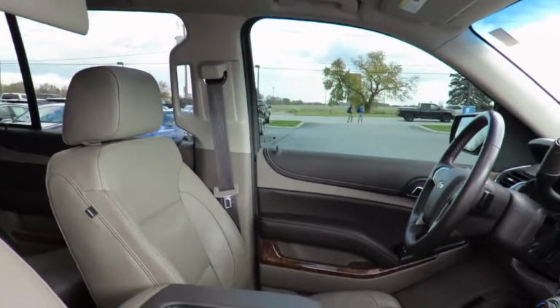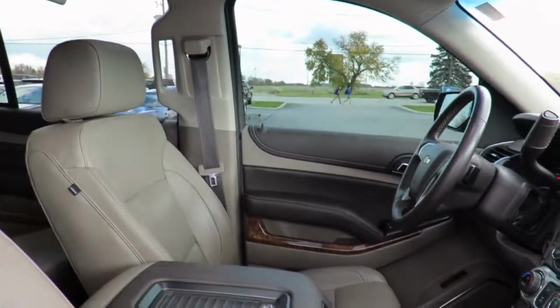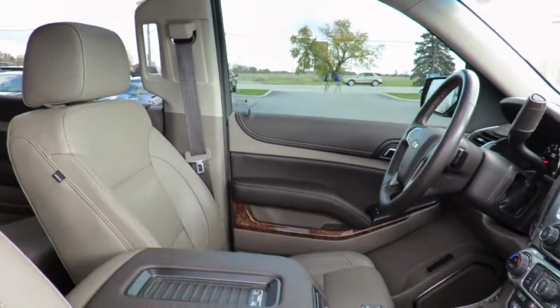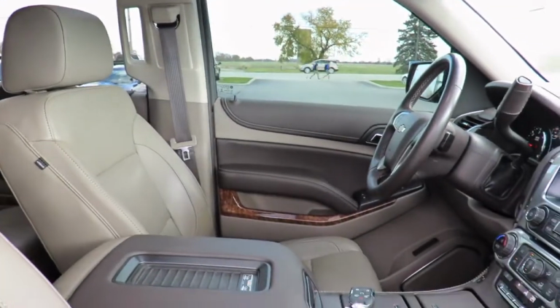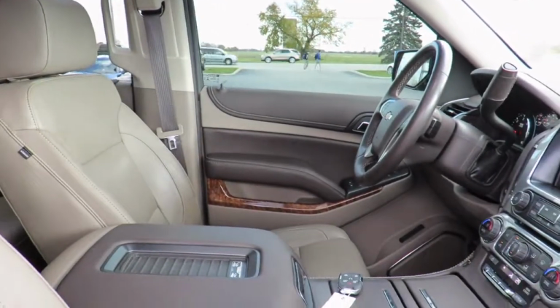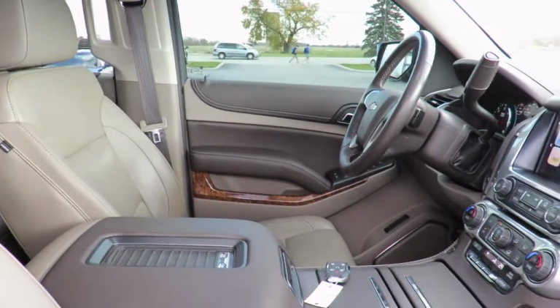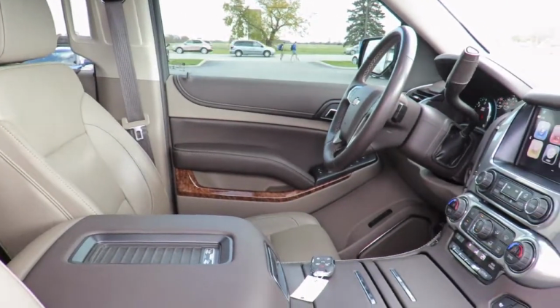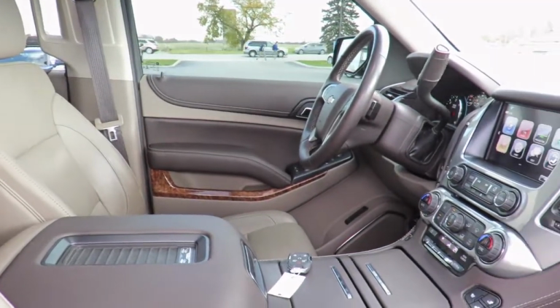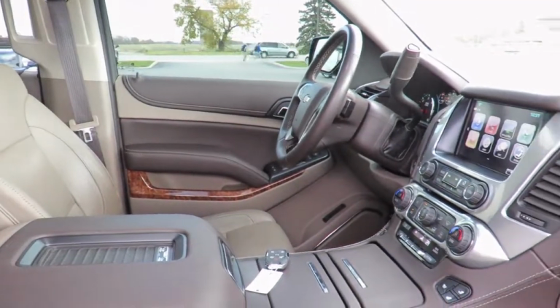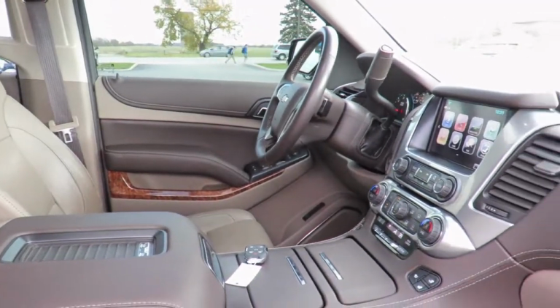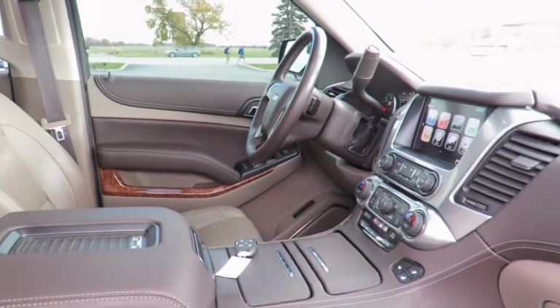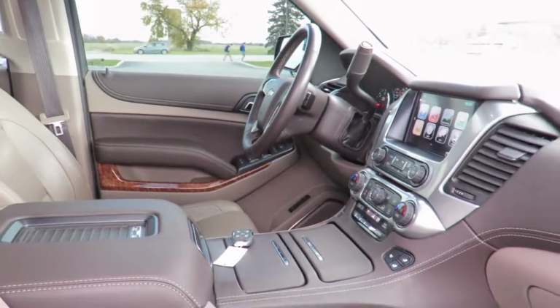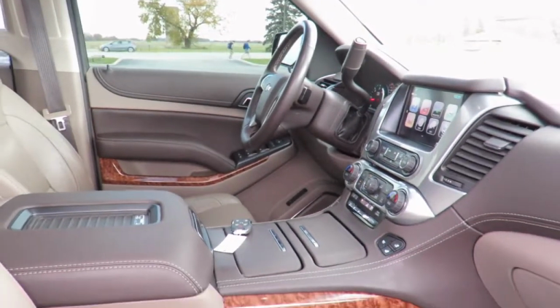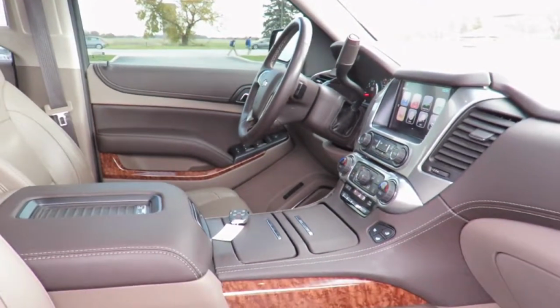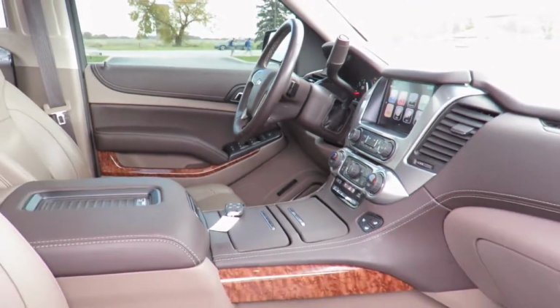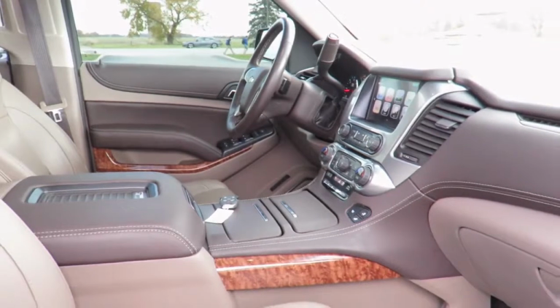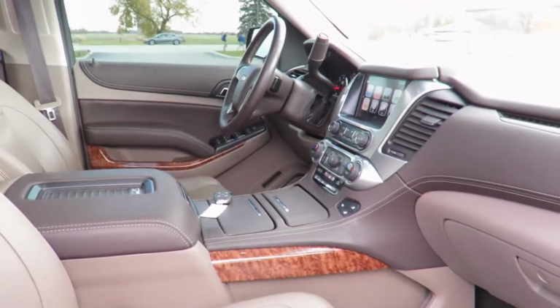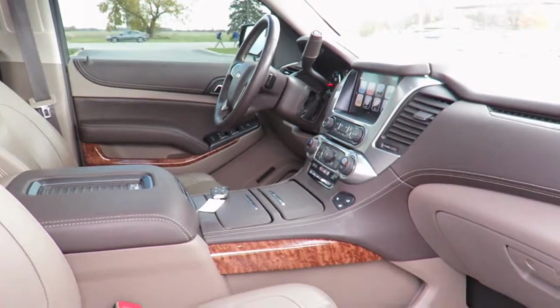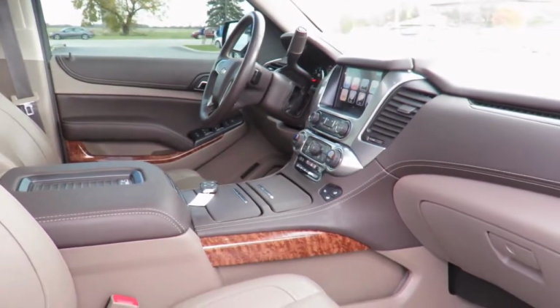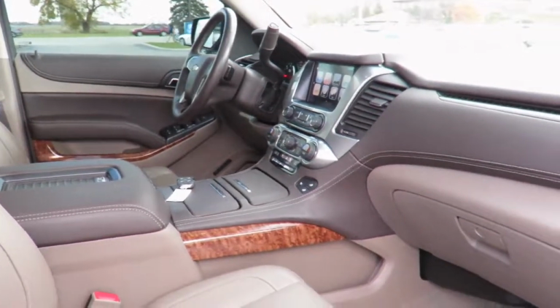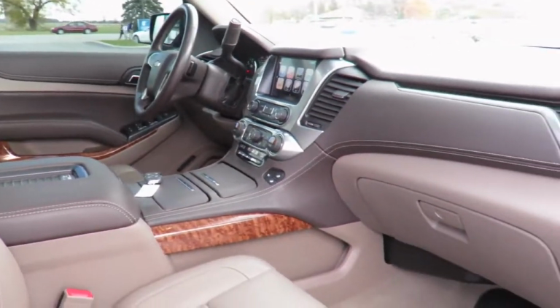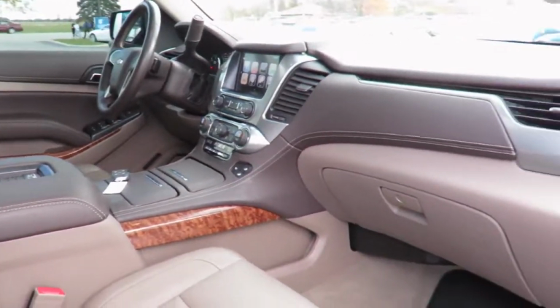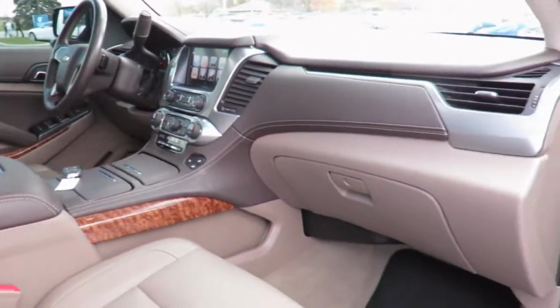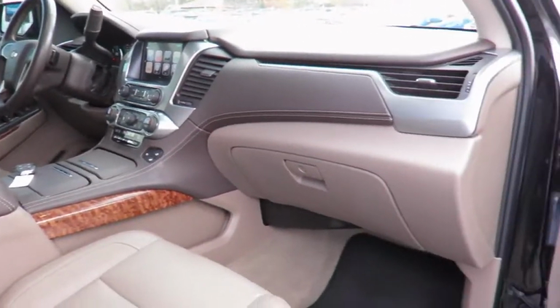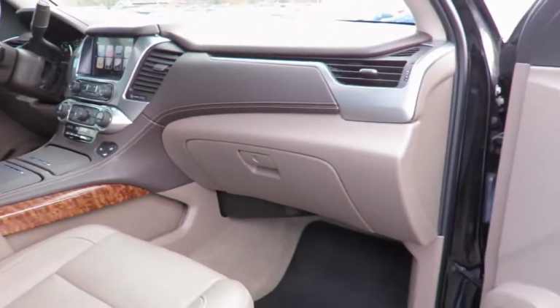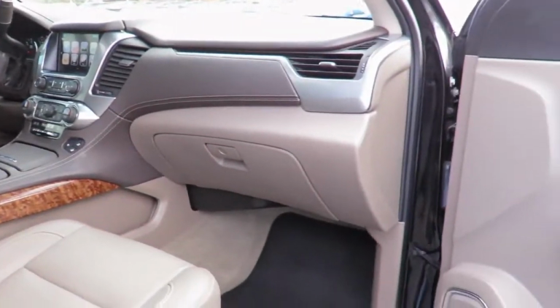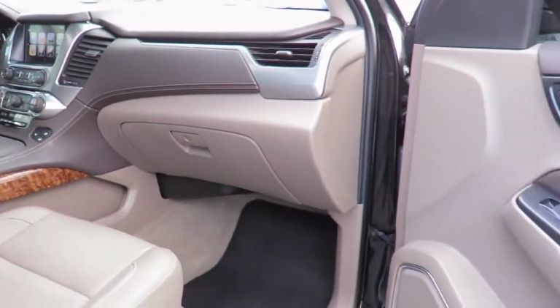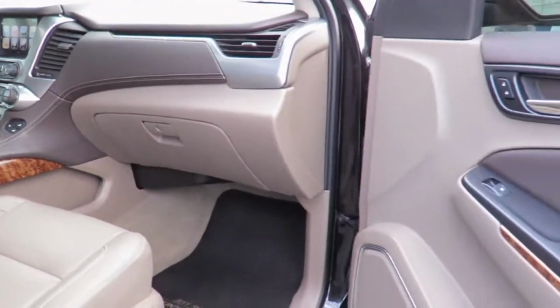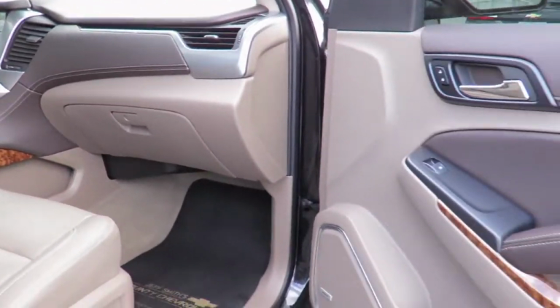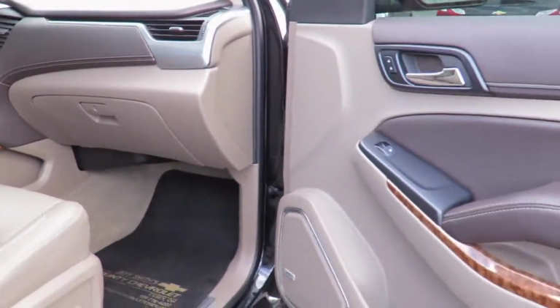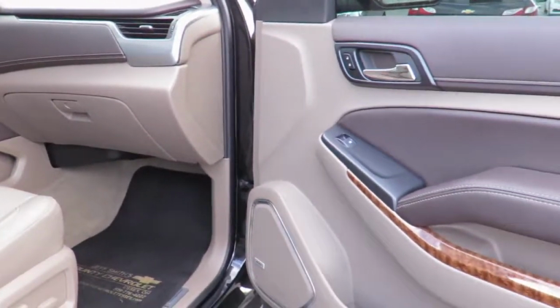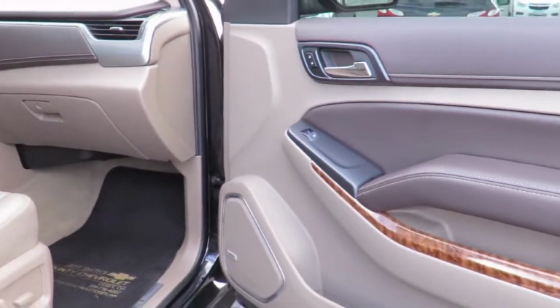We also have service loaner vehicles available to you if needed, or feel comfortable in our customer lounge with free refreshments, snacks, cable TV, and a children's play area.